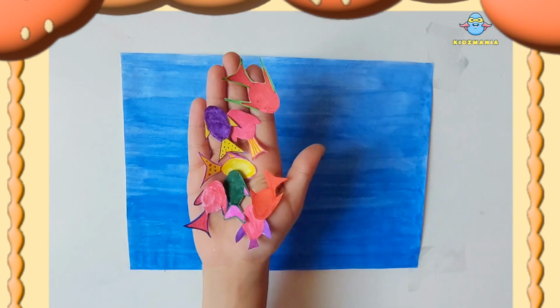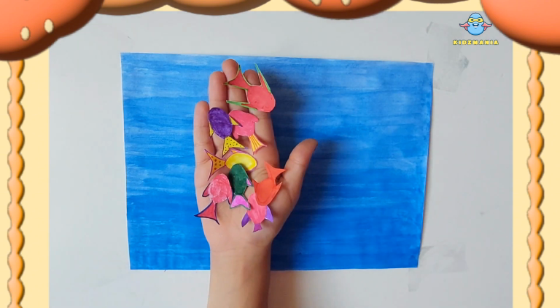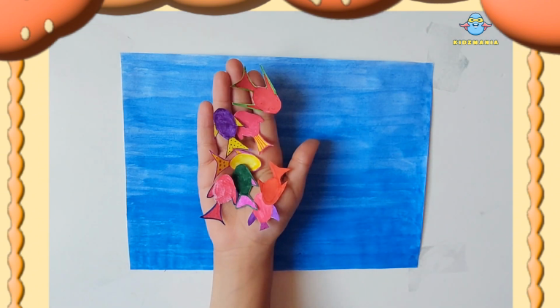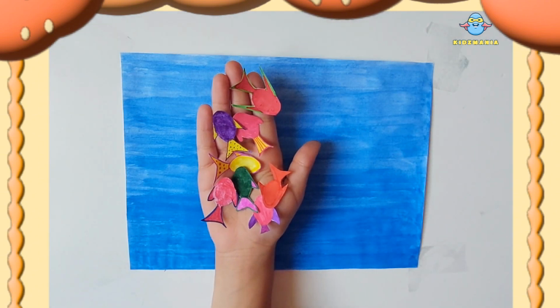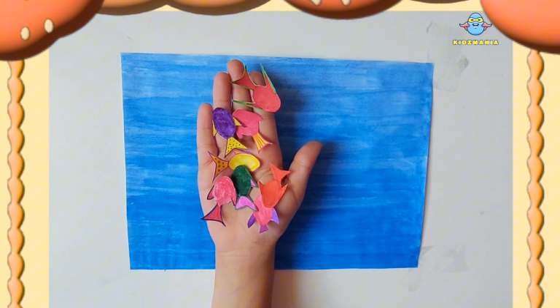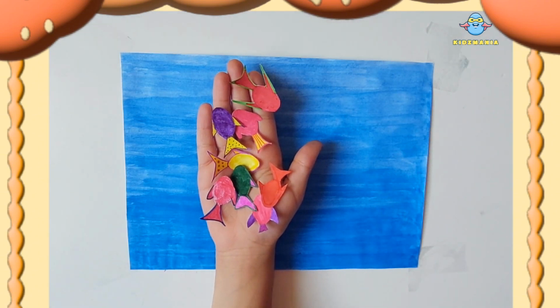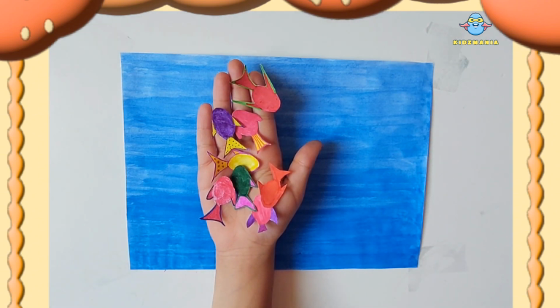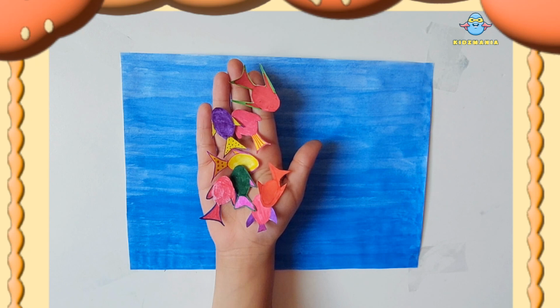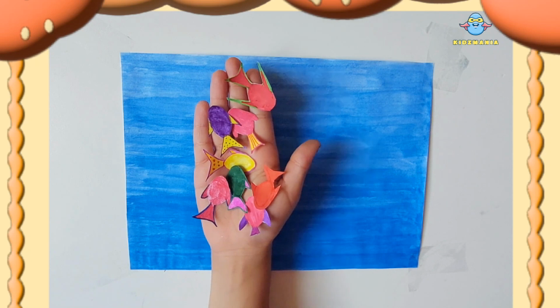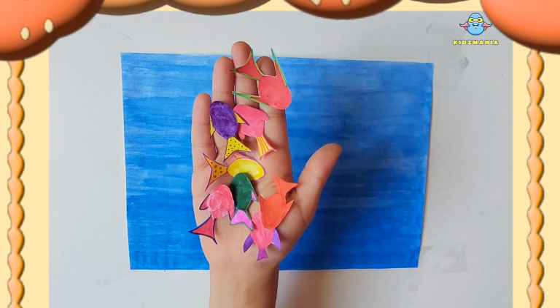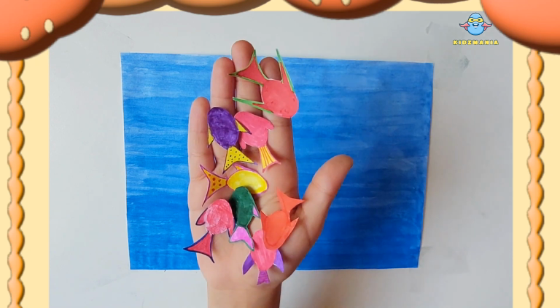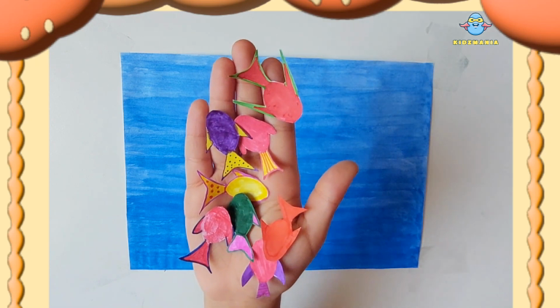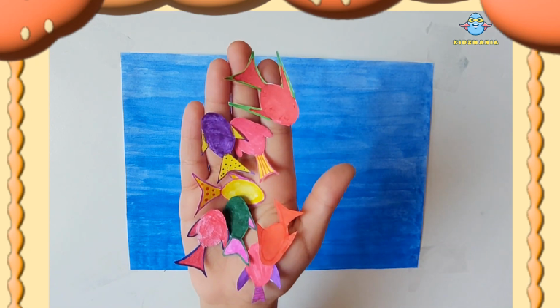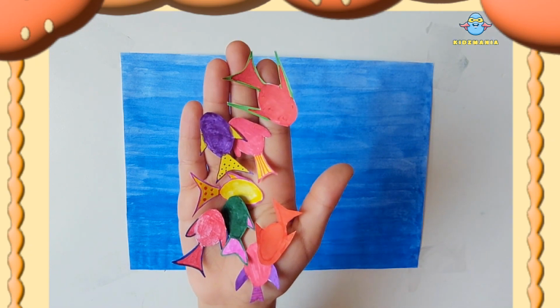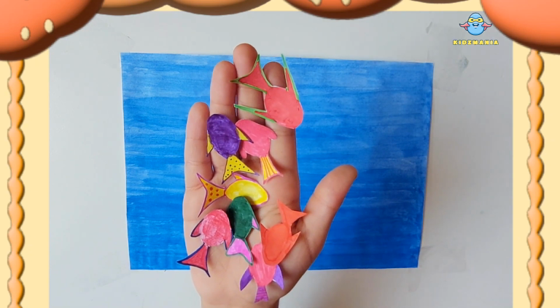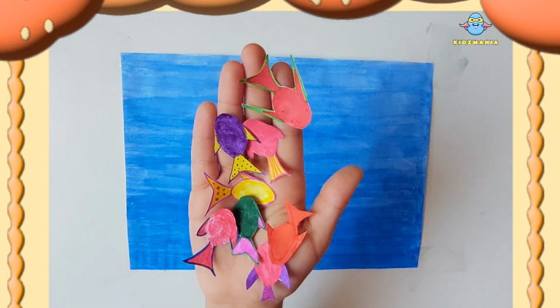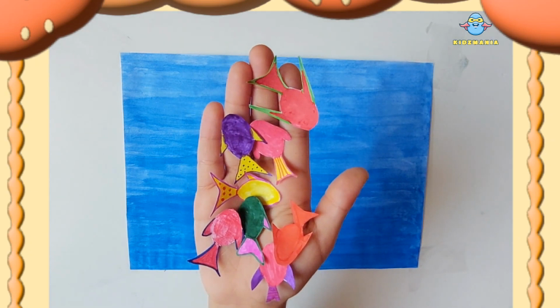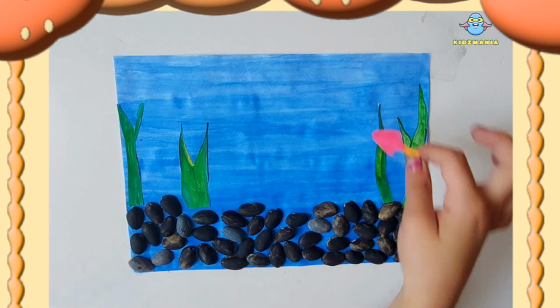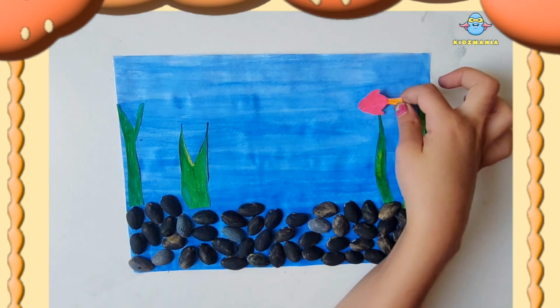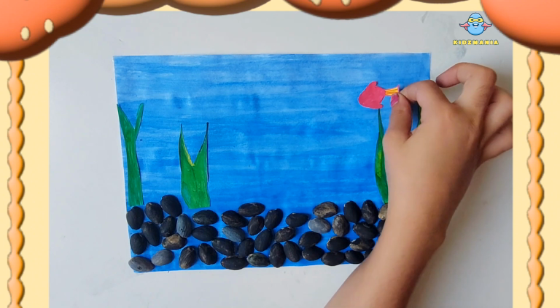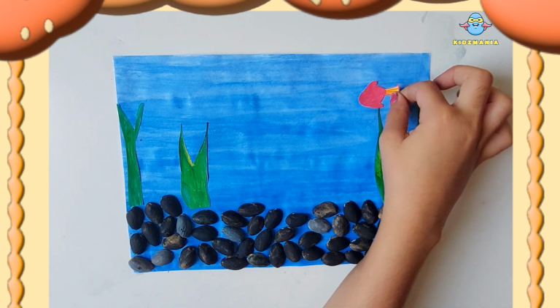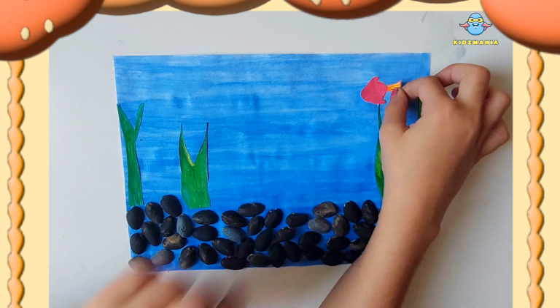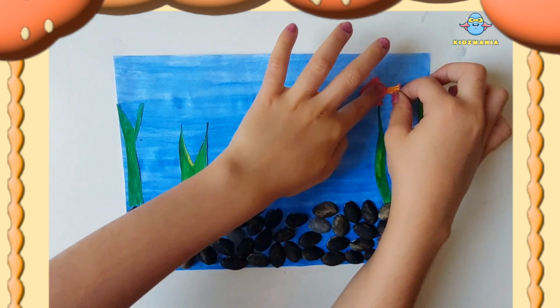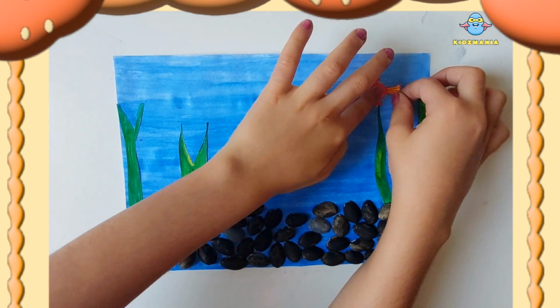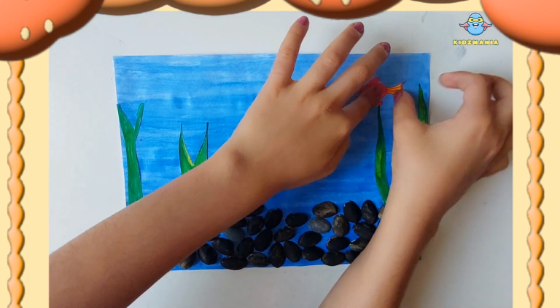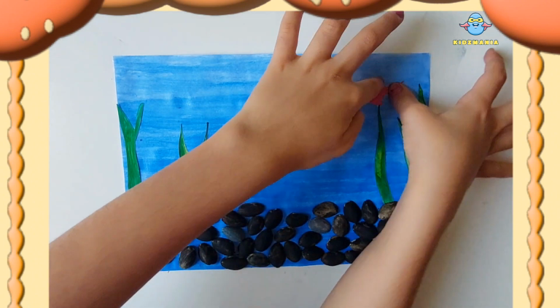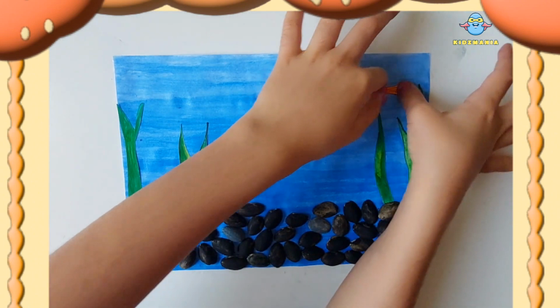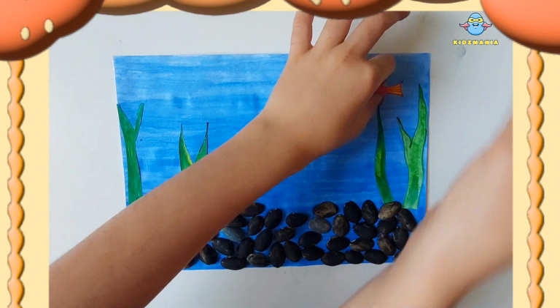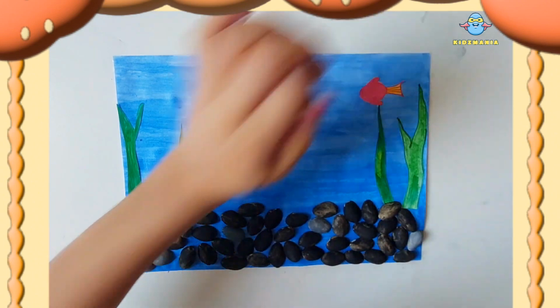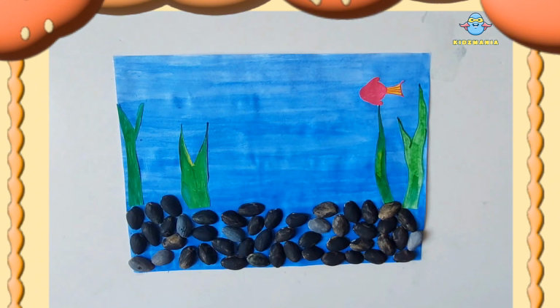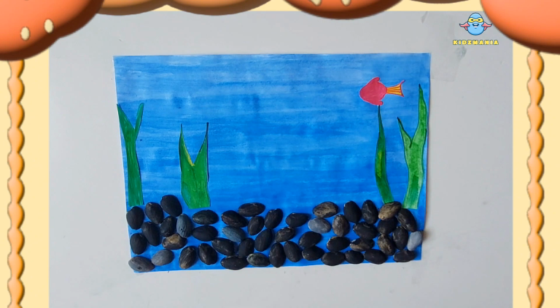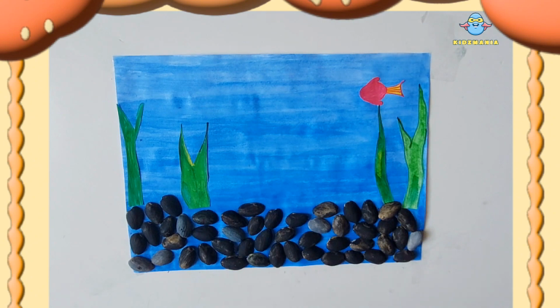Here I made different kinds of fish with different colors. Have a look. I made them on the paper and cut them out. Now I will paste the fish on the blue background. That actually looks like water.